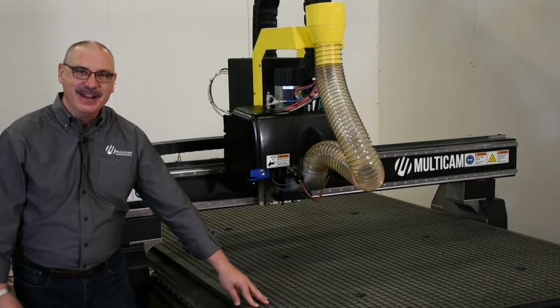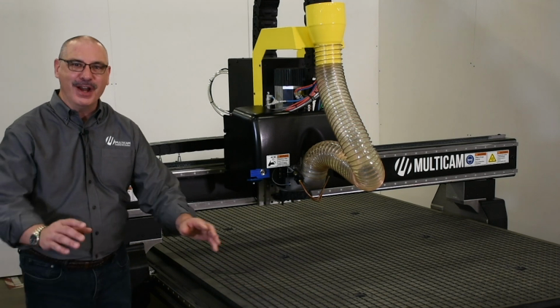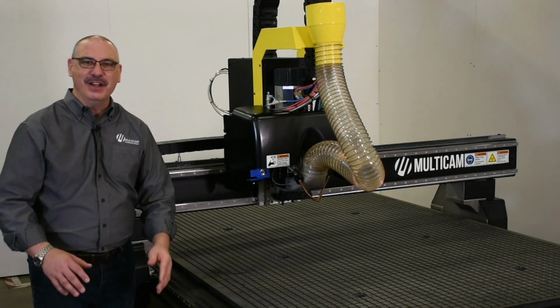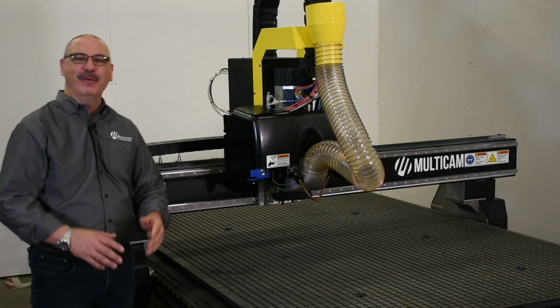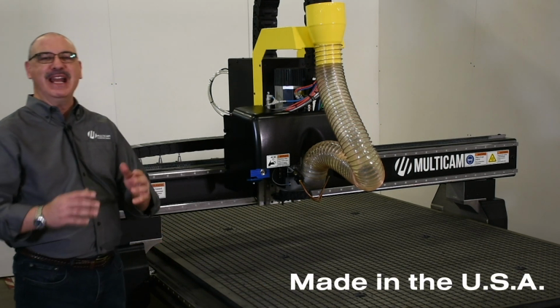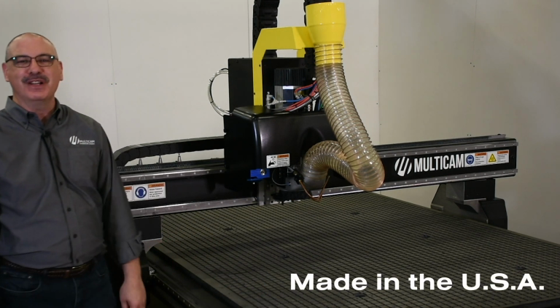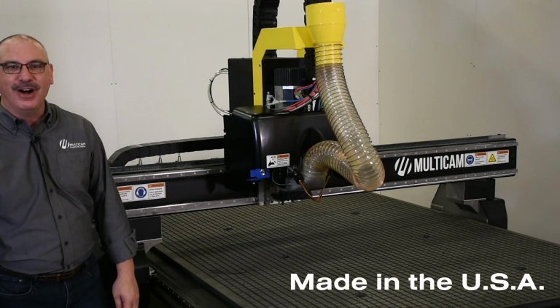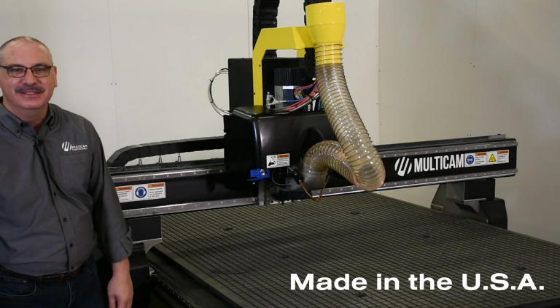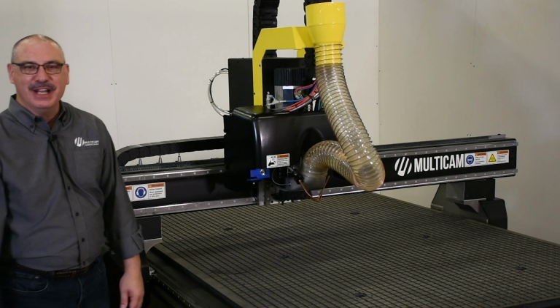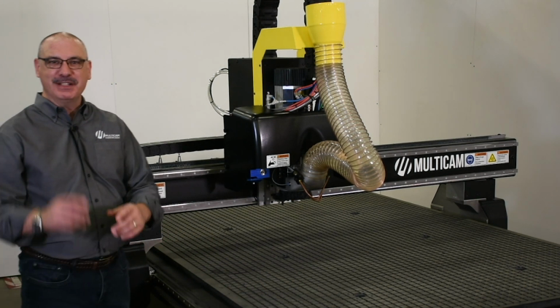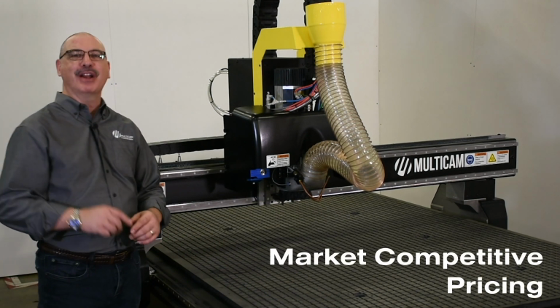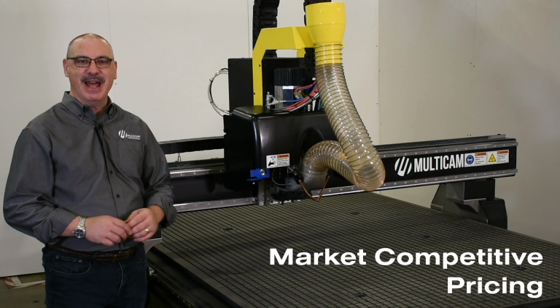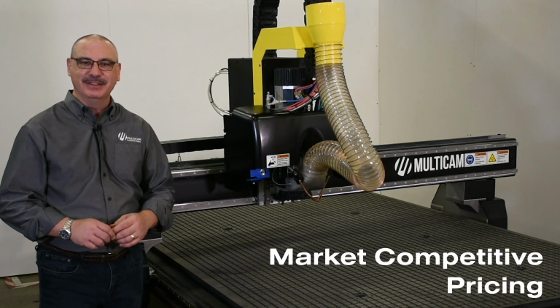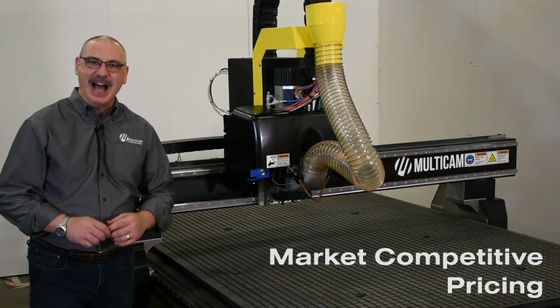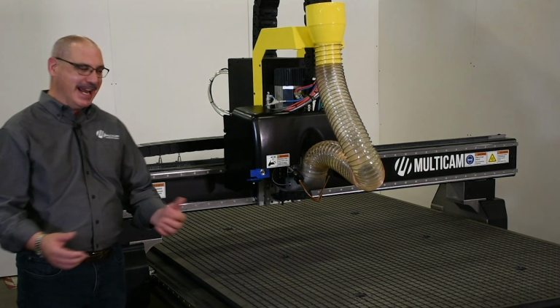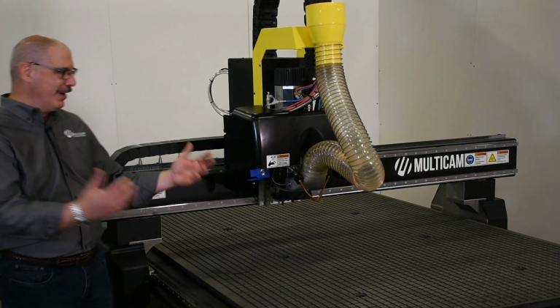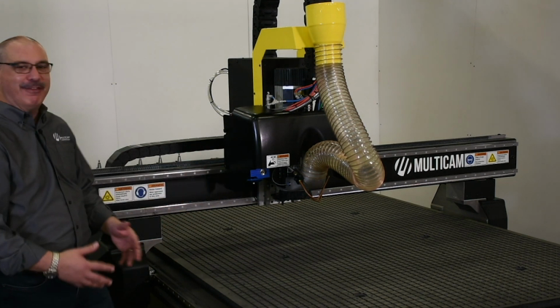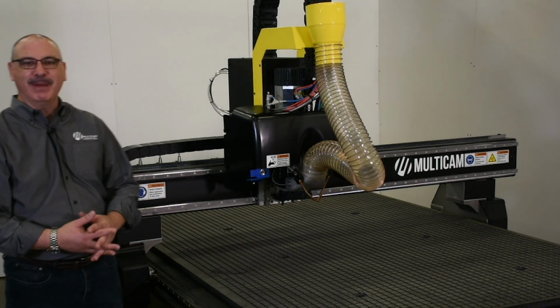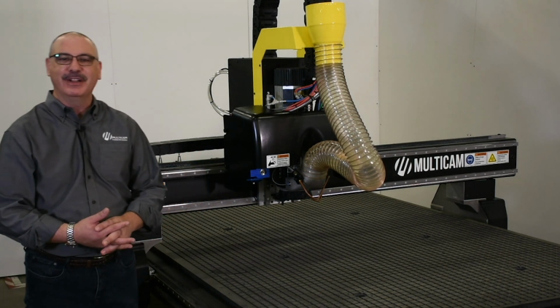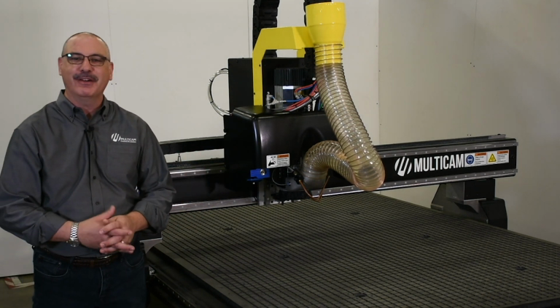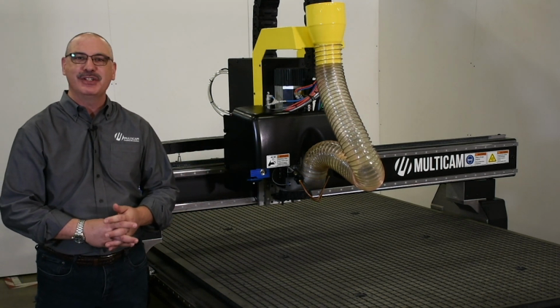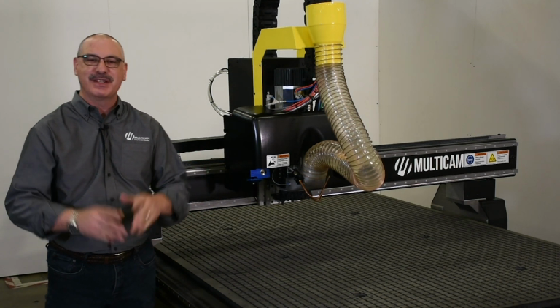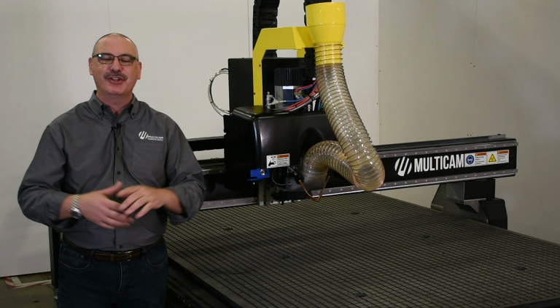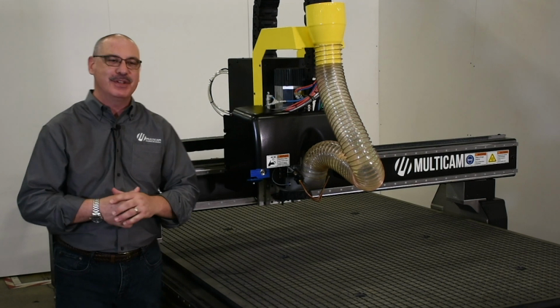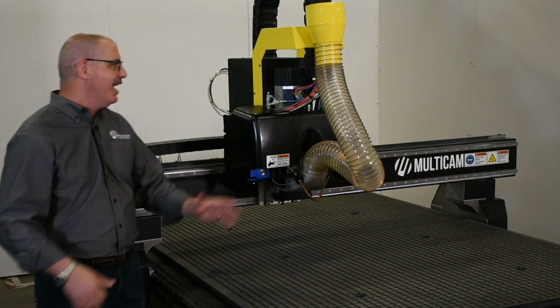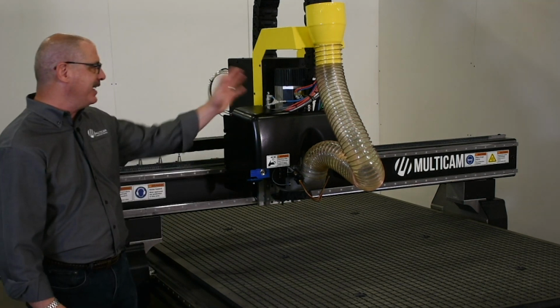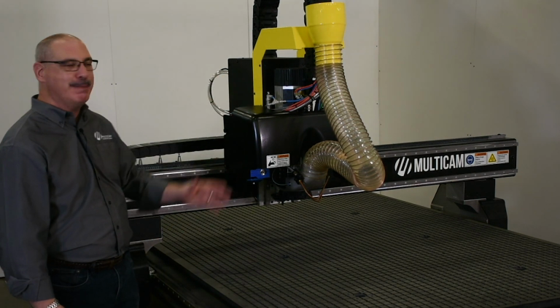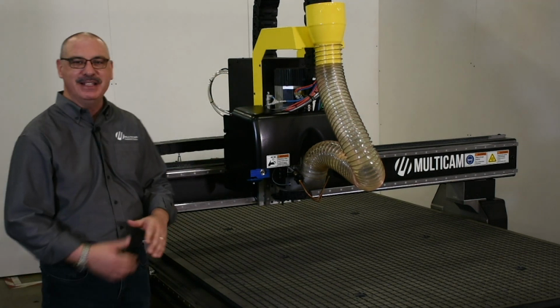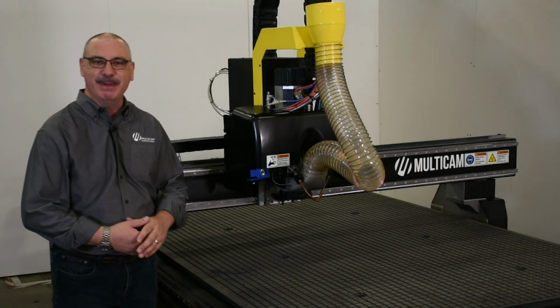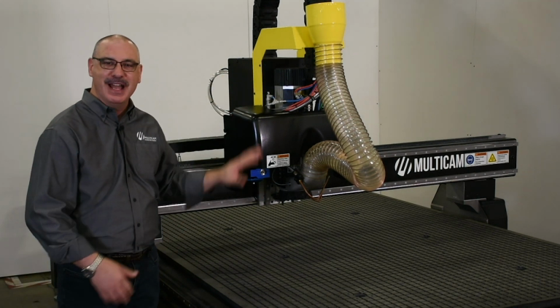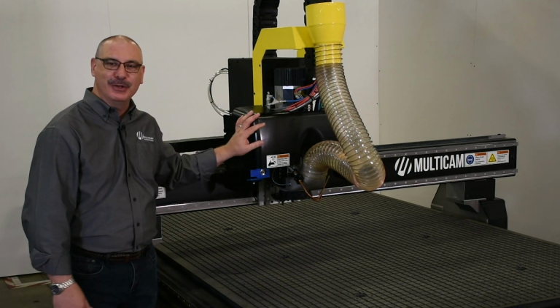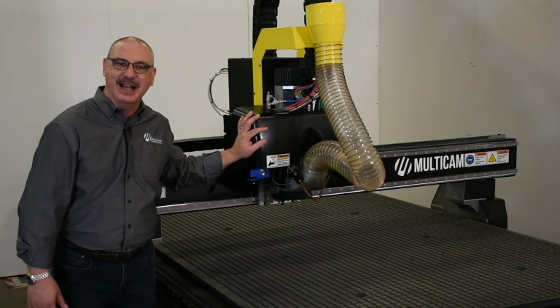The 1R is built with Made in the USA quality and it's priced to be market competitive. I'm standing in front of our 5 foot by 10 foot configuration machine with some major options of a 10 horsepower ATC spindle and dual knives.